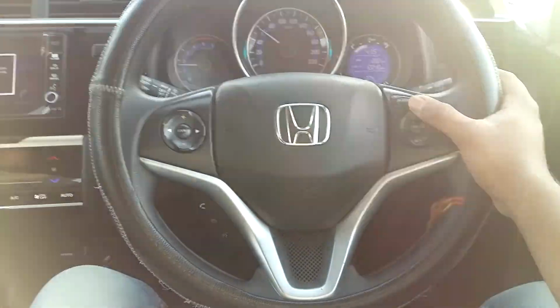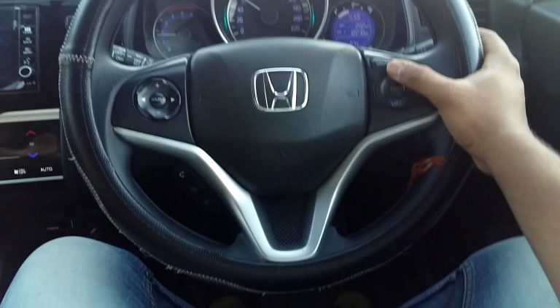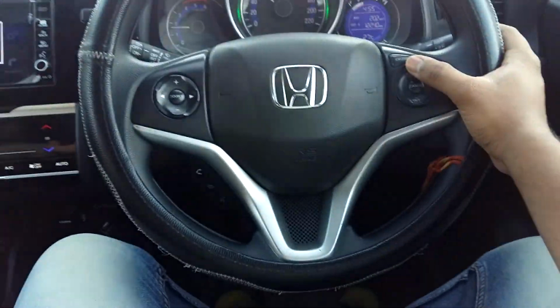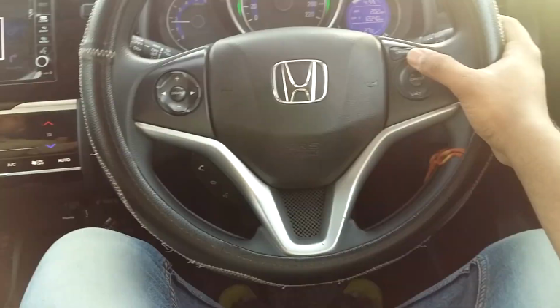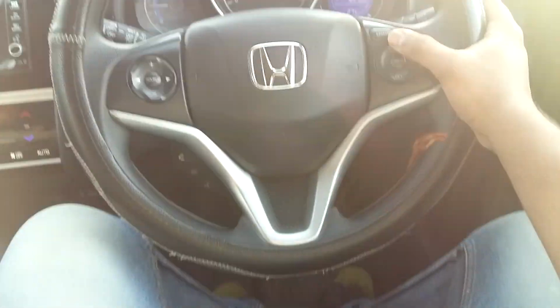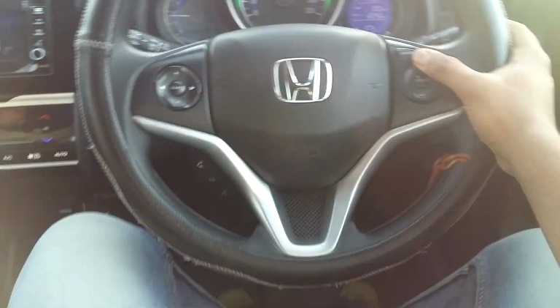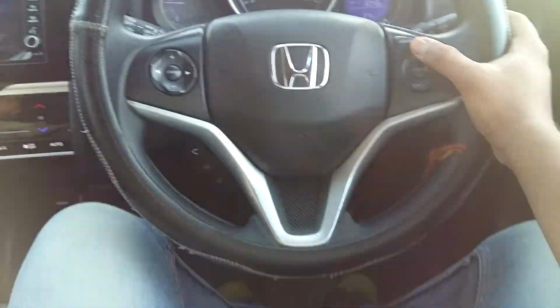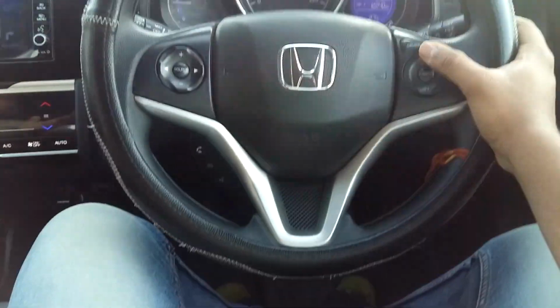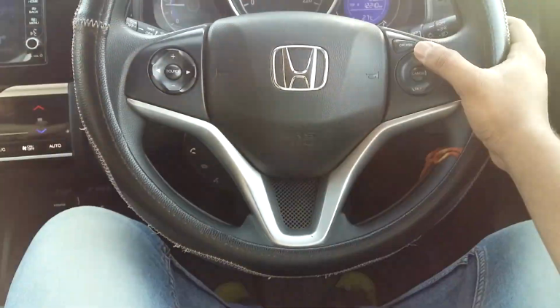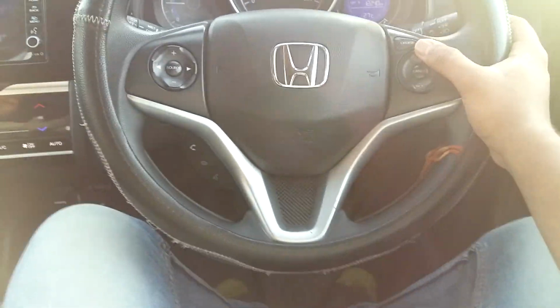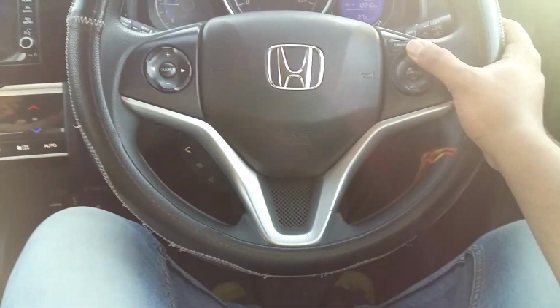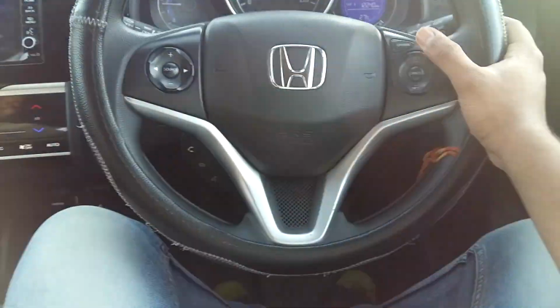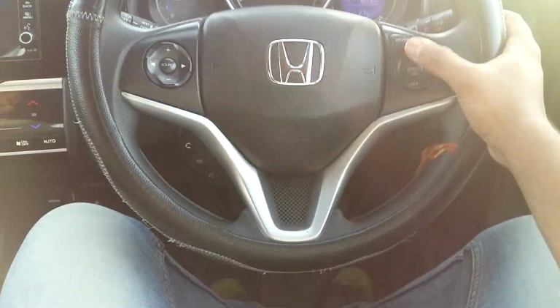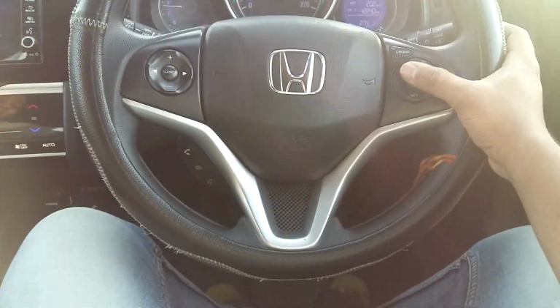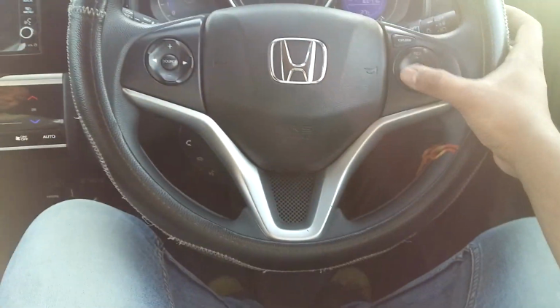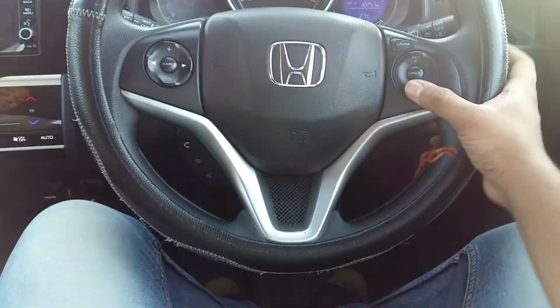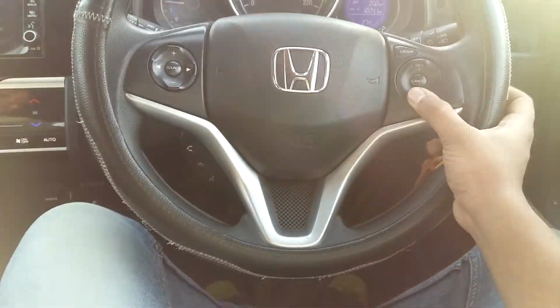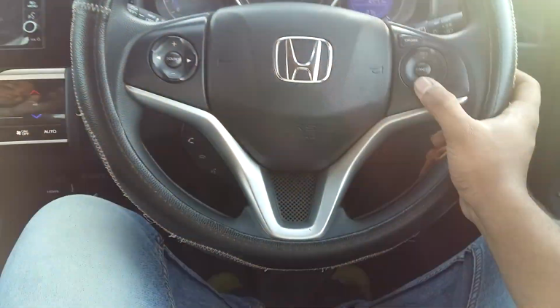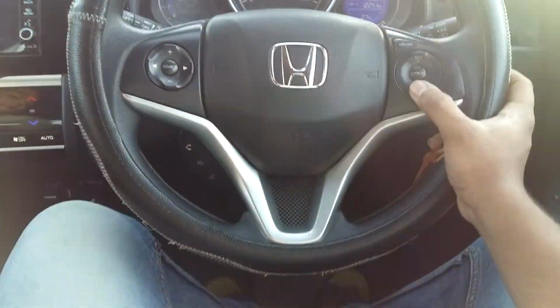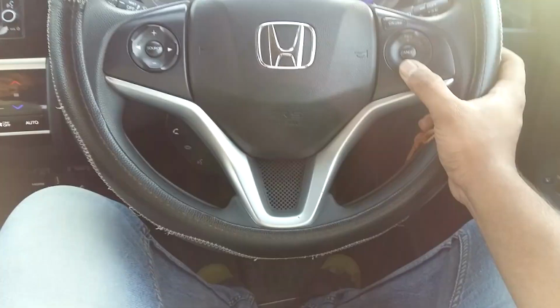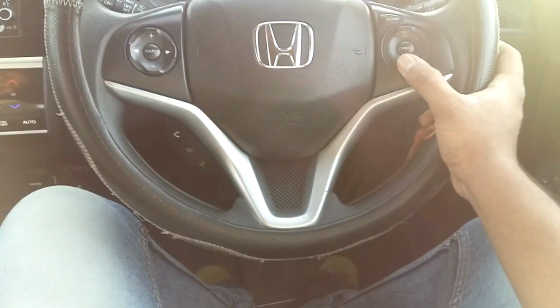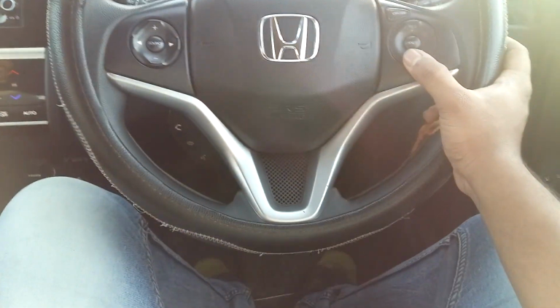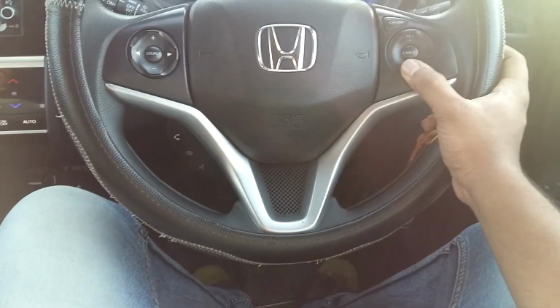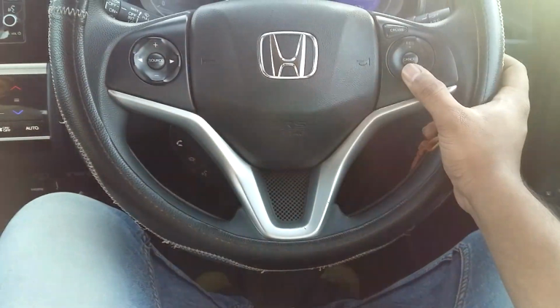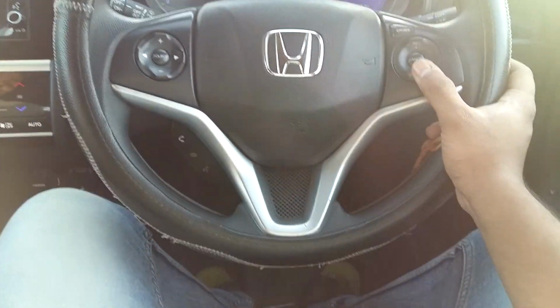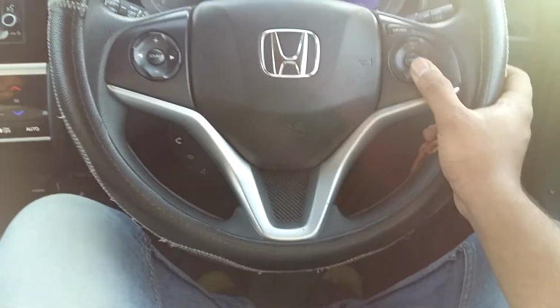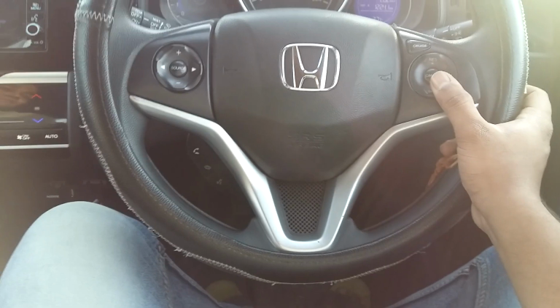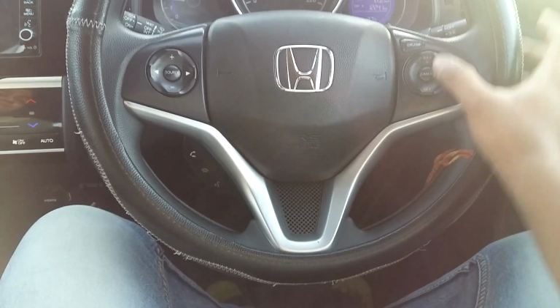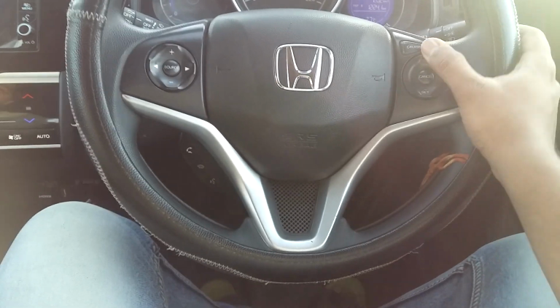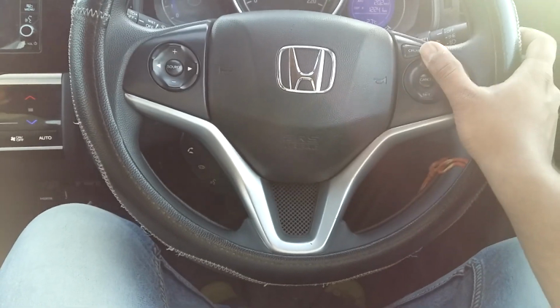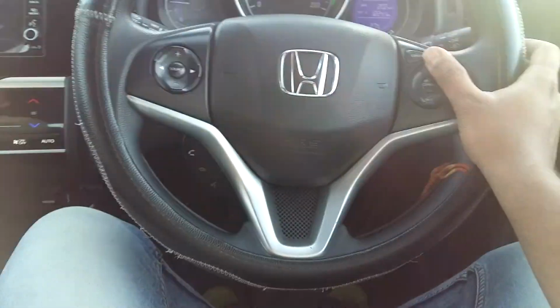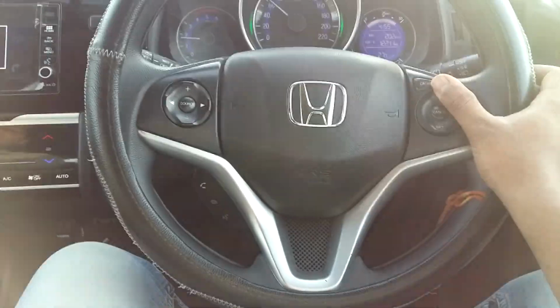The speed can be lower or higher depending on your setting. The speed shown here is lower than this car's cruise speed.